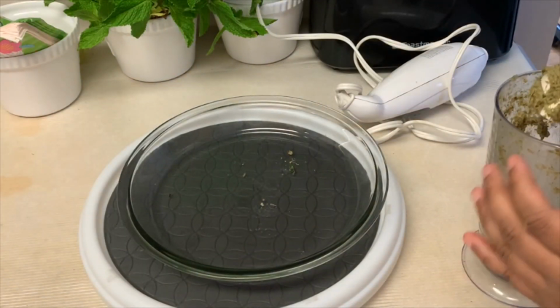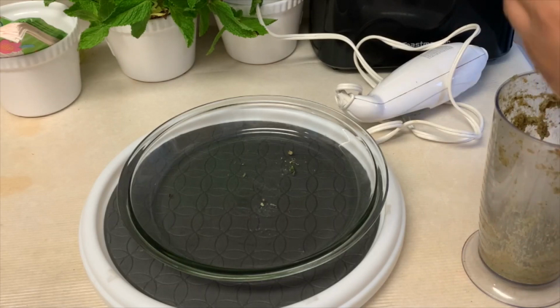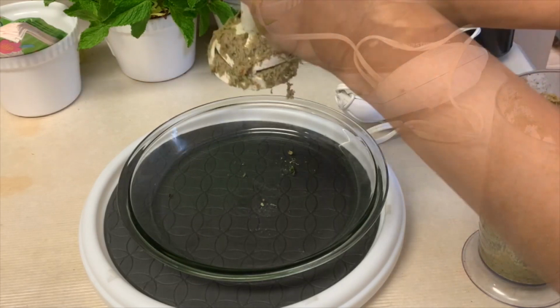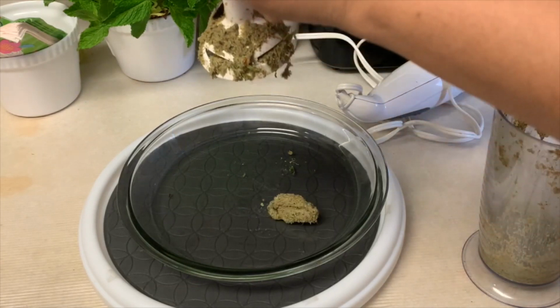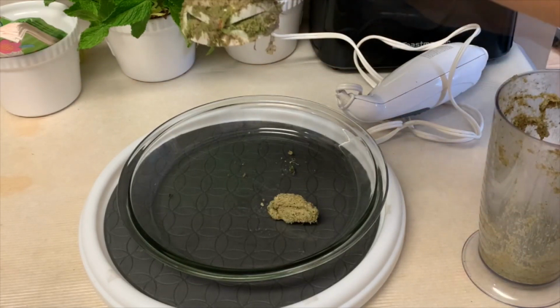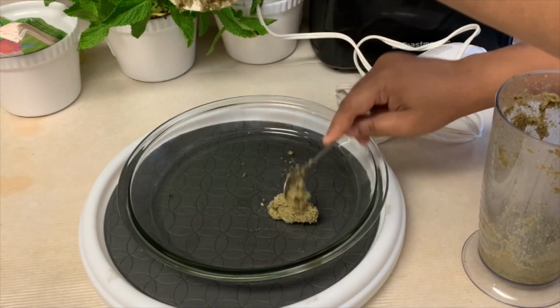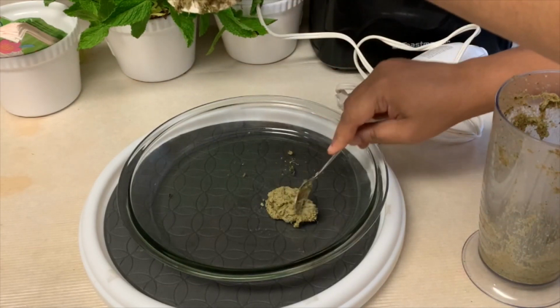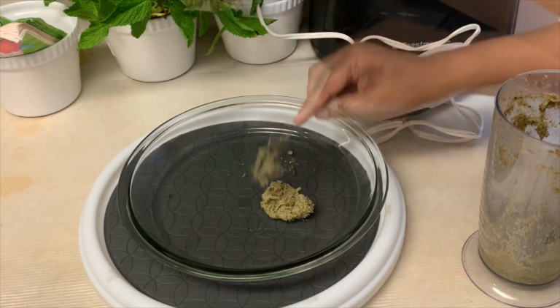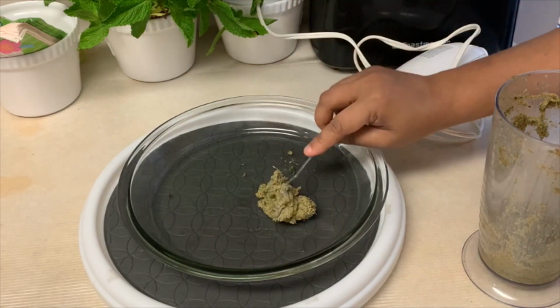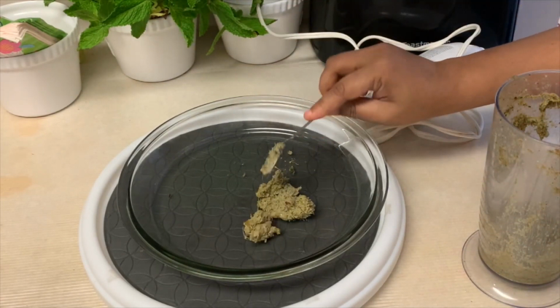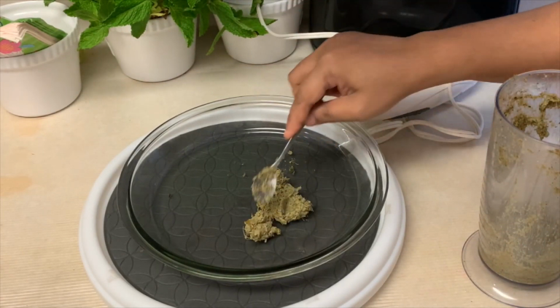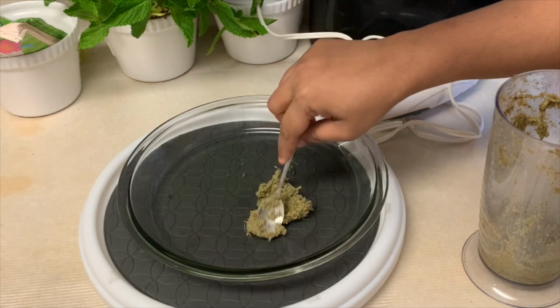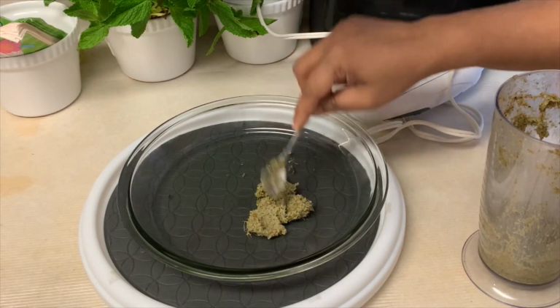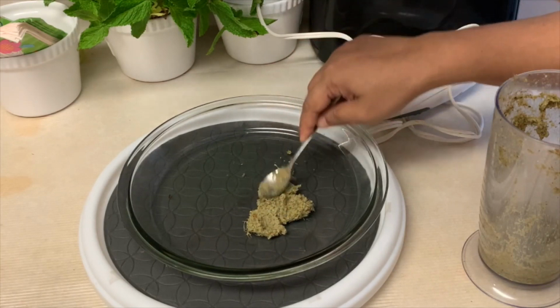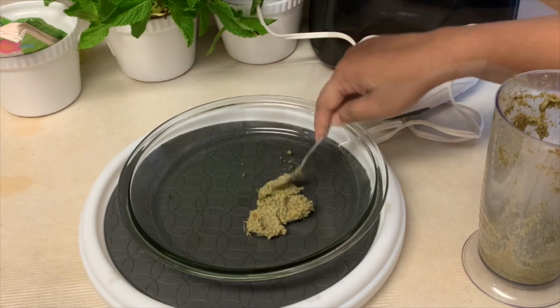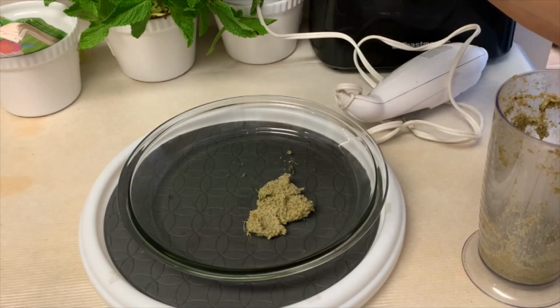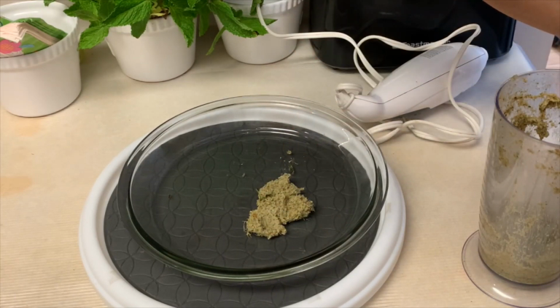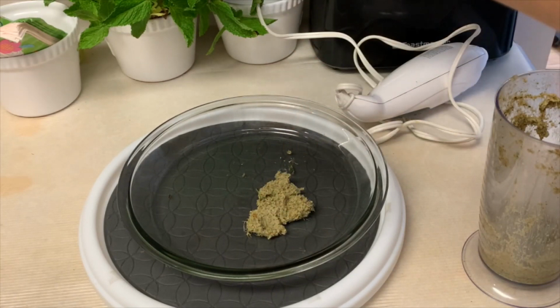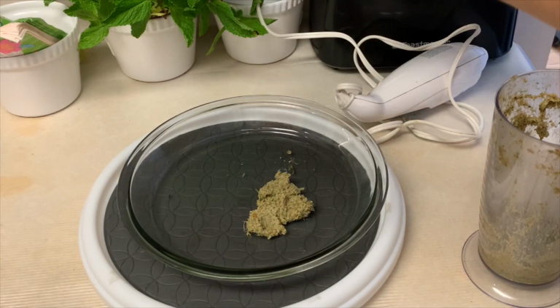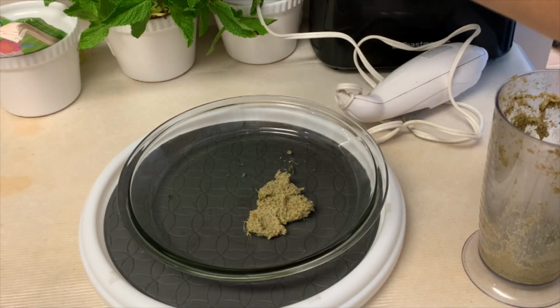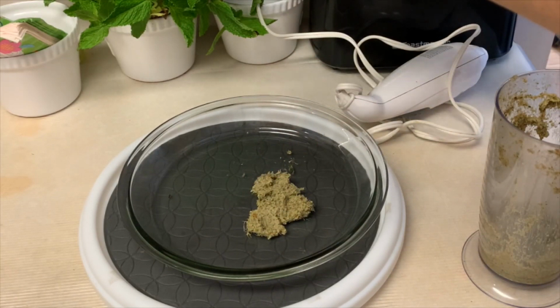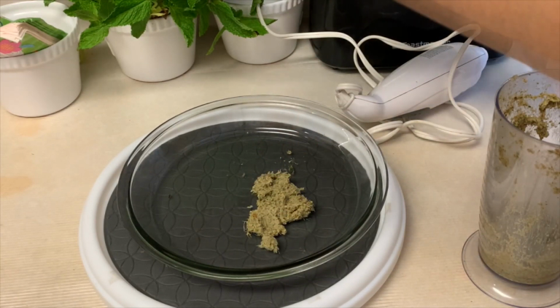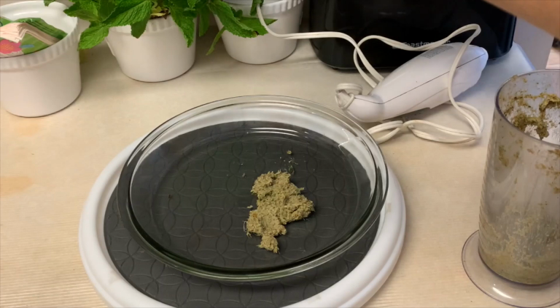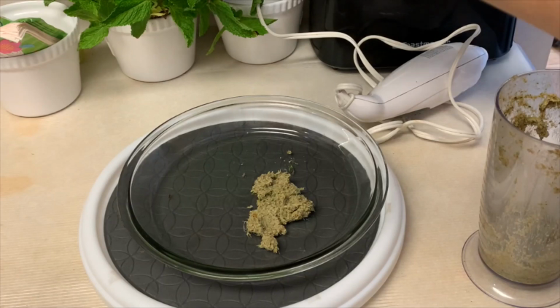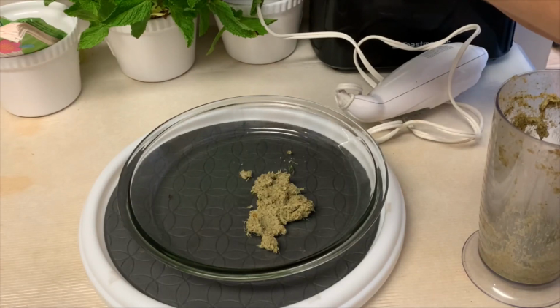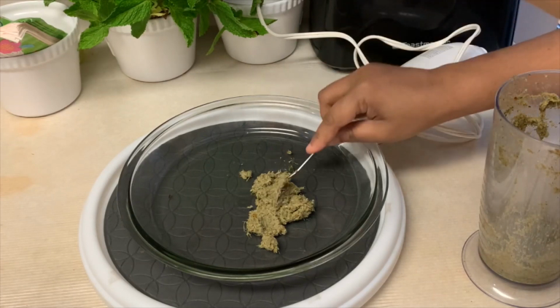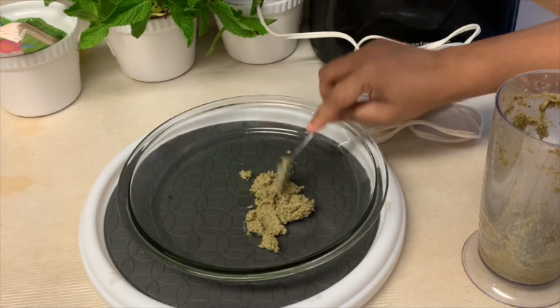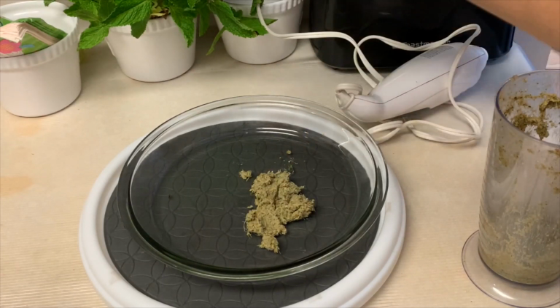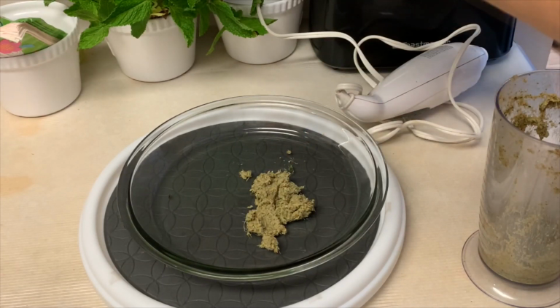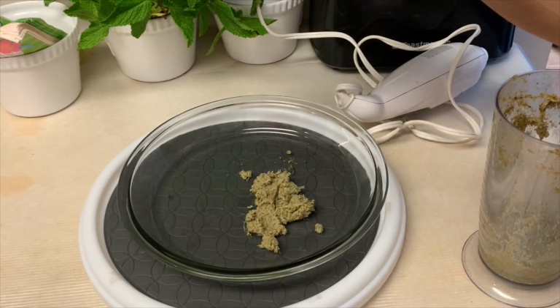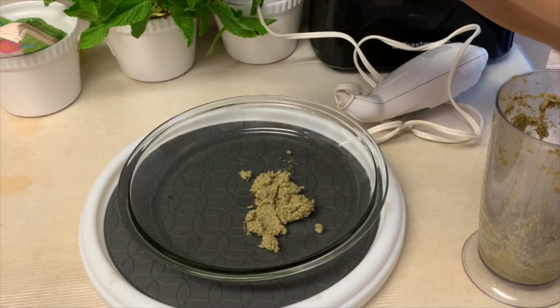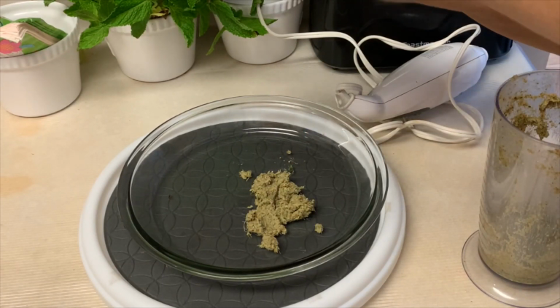We are done completely. Then we will get a little mix to make this and bring it together, so we will combine everything. We will put the mixture together, if we add and put it all together. We will put everything together.